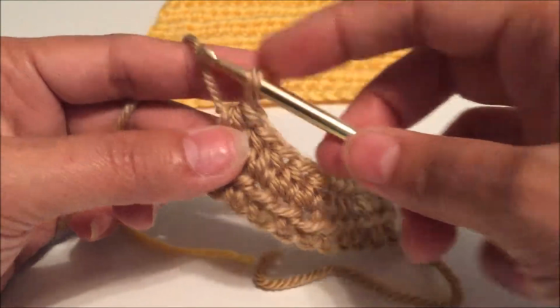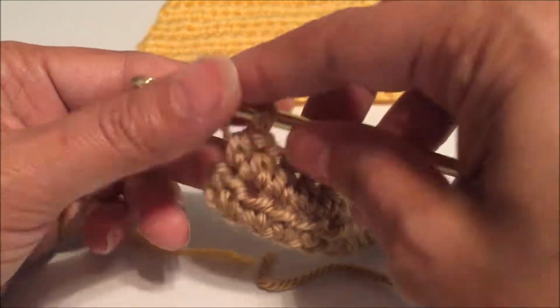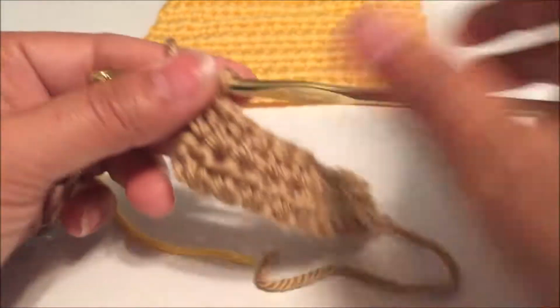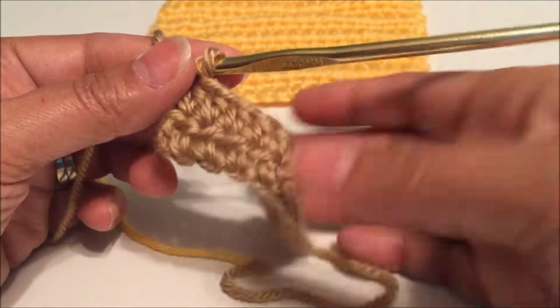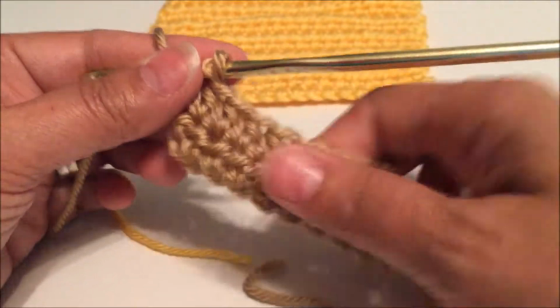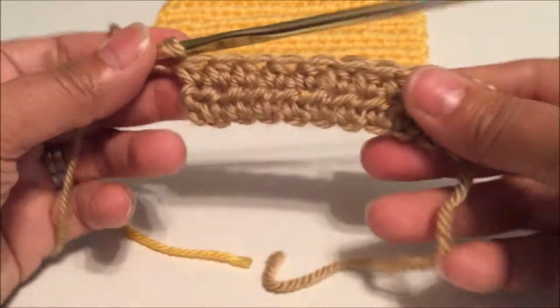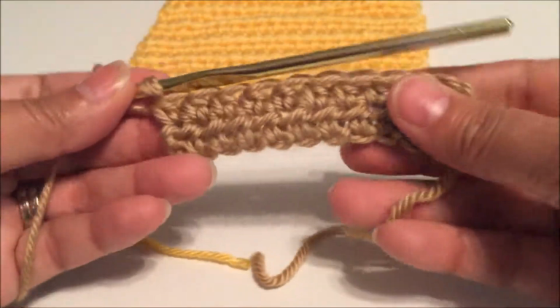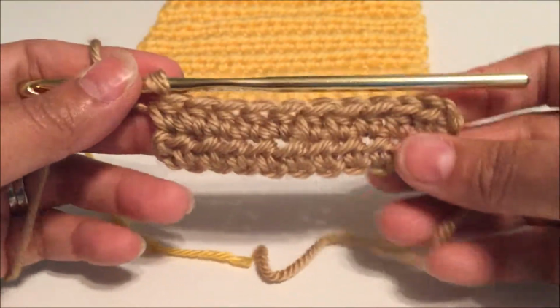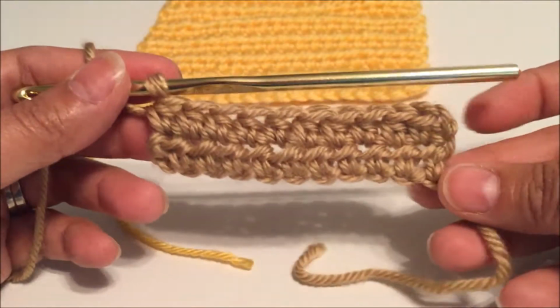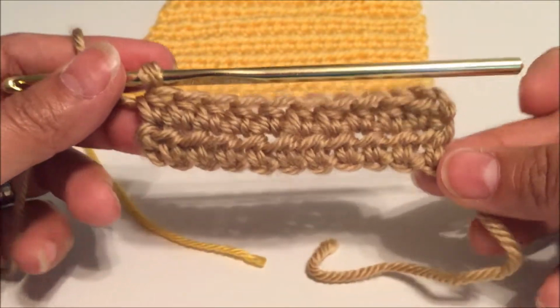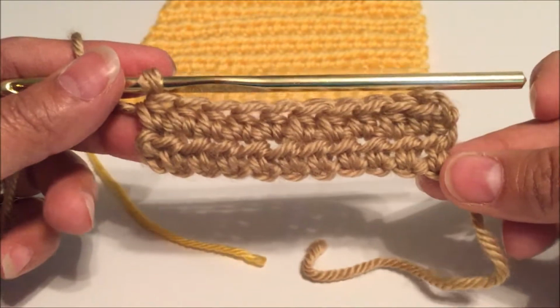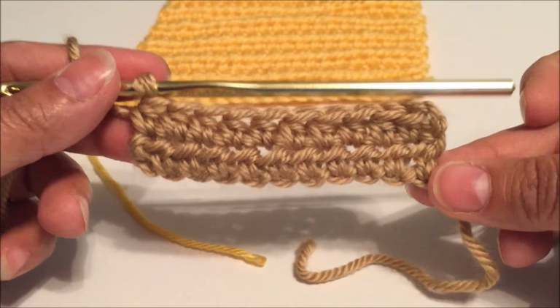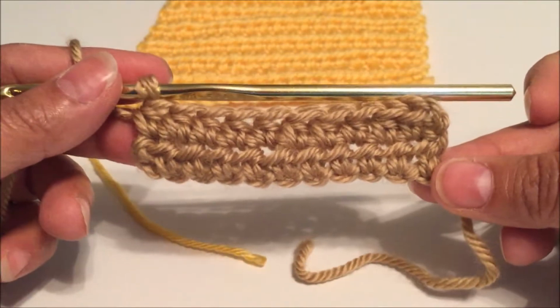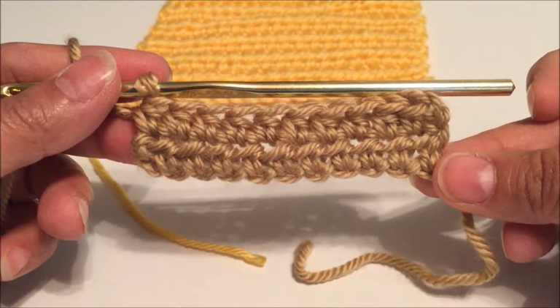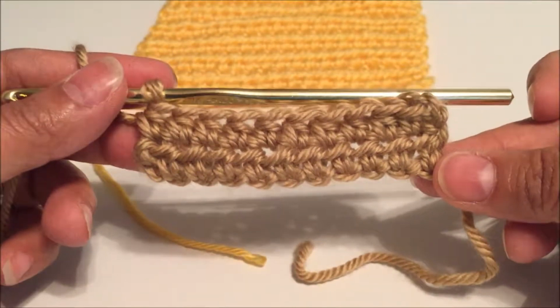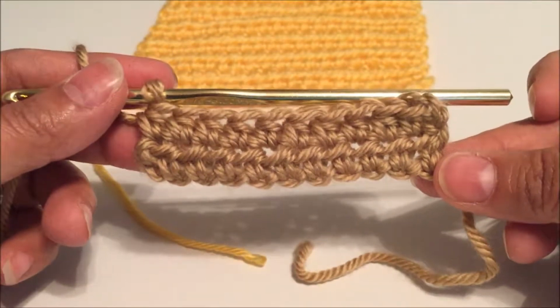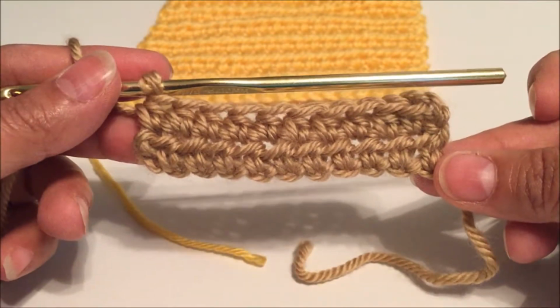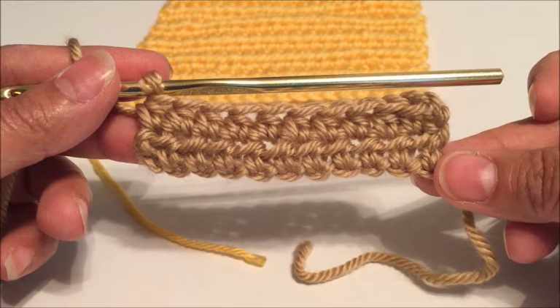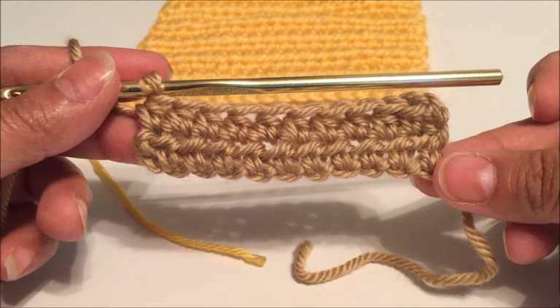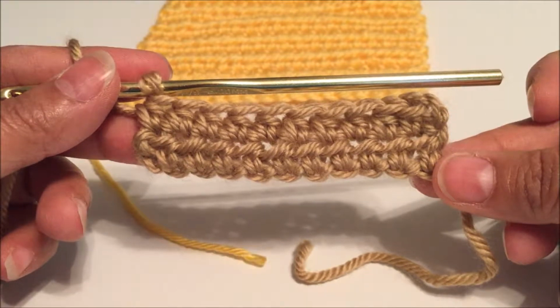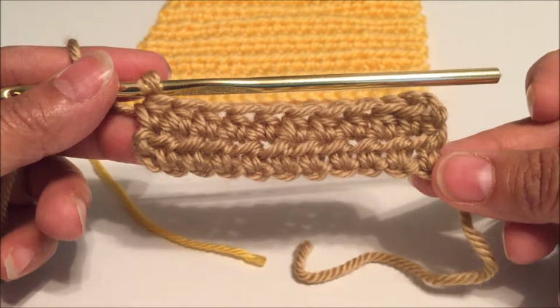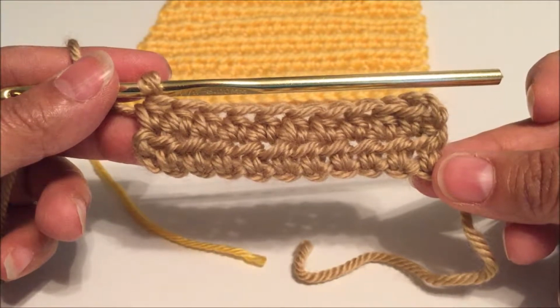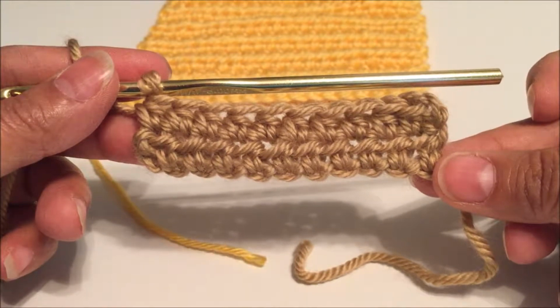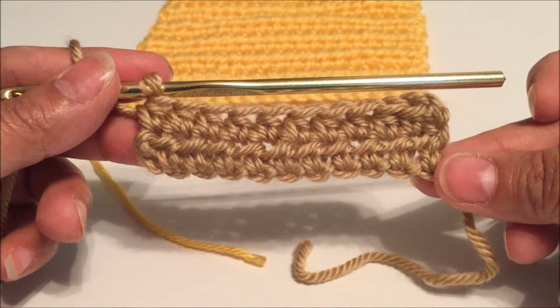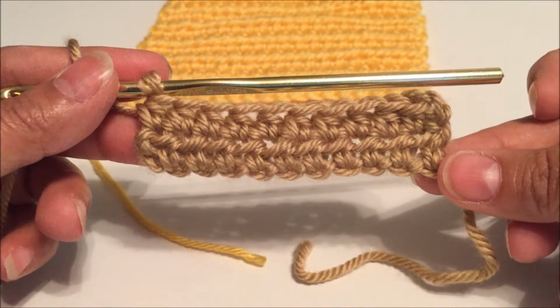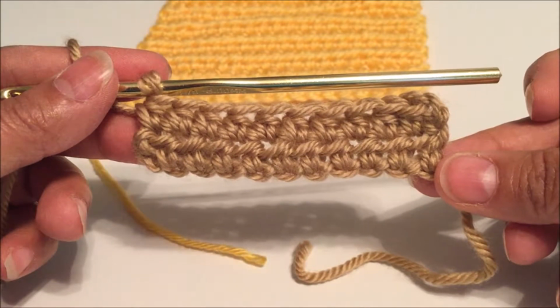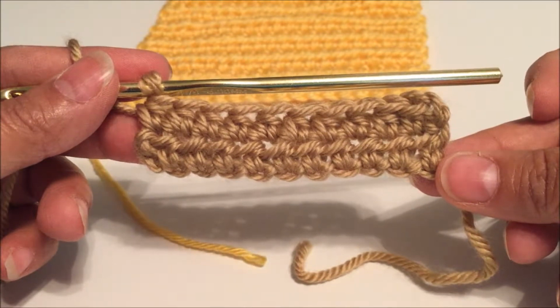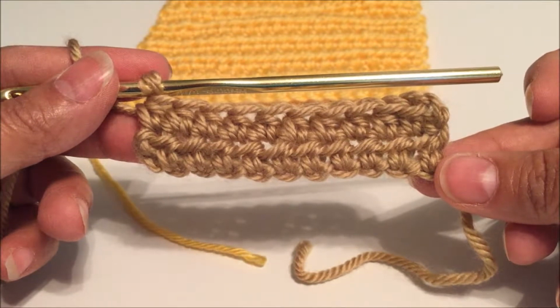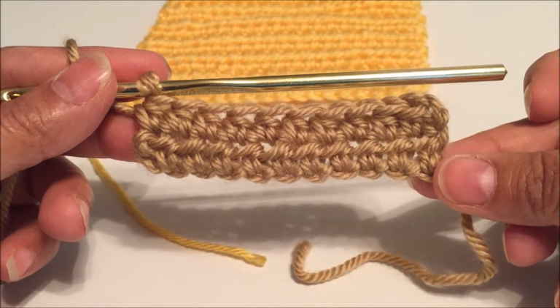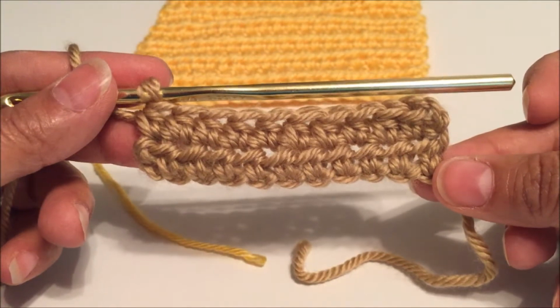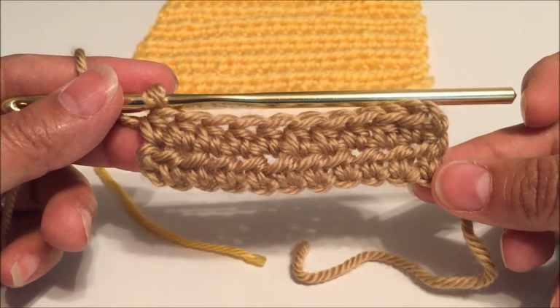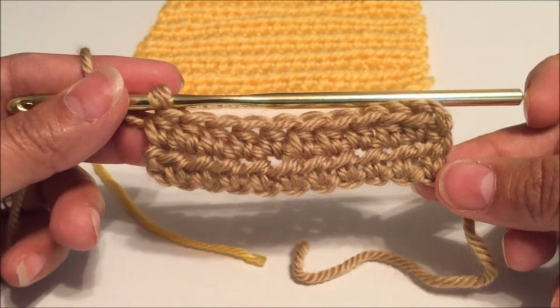All righty, and you have now completed two rows of the half double crochet. Congratulations! Thank you for watching my video.